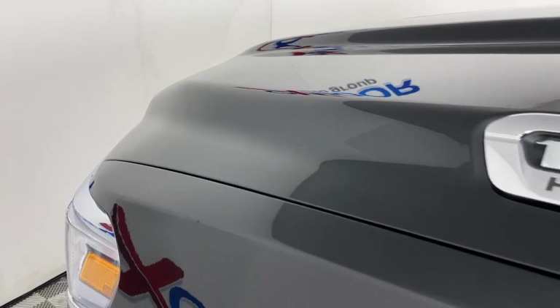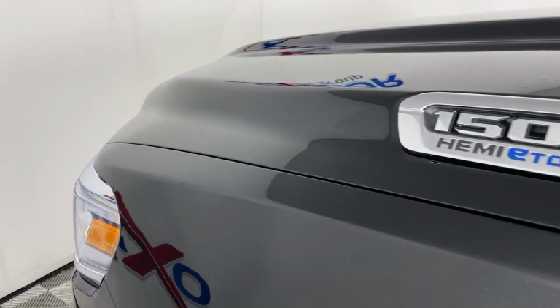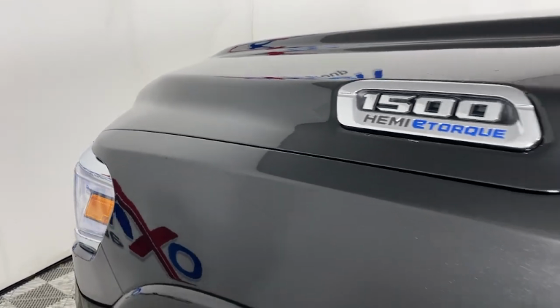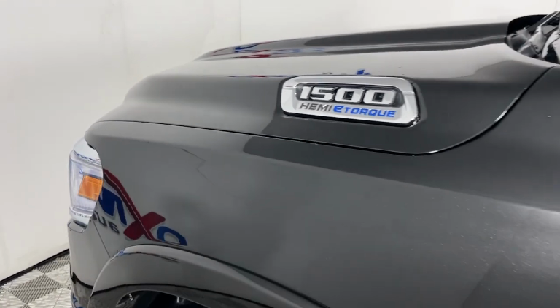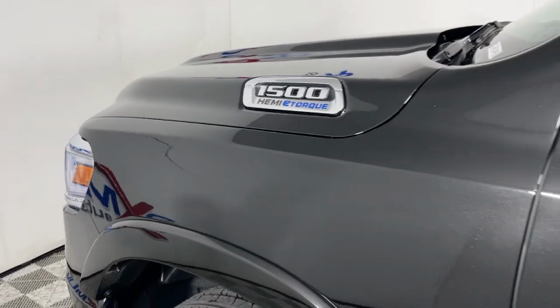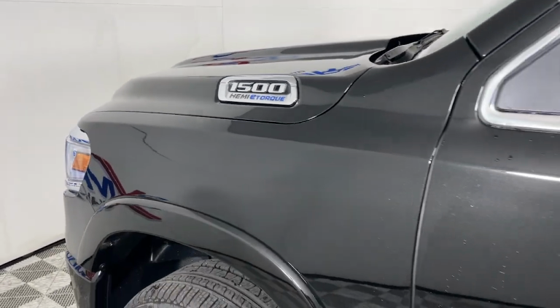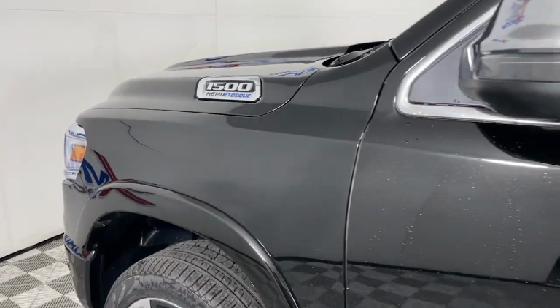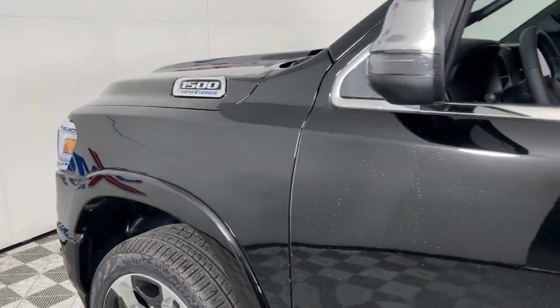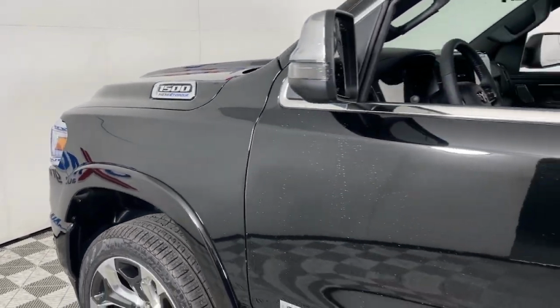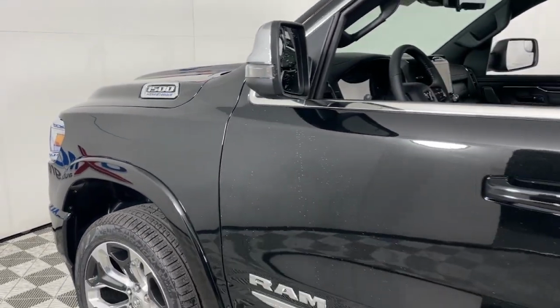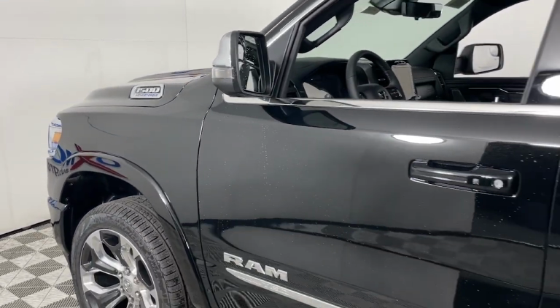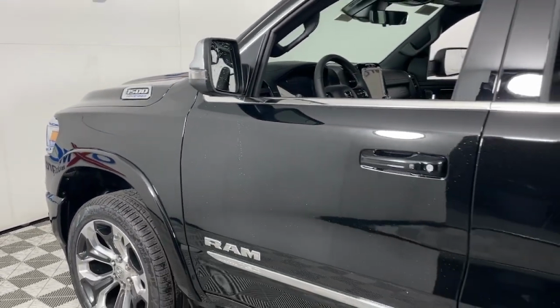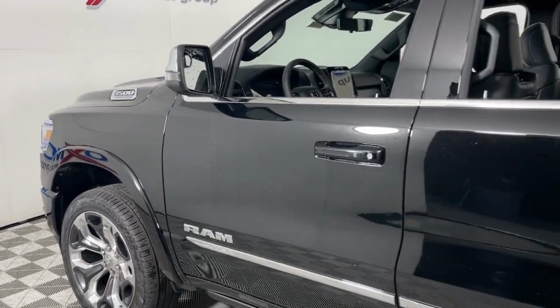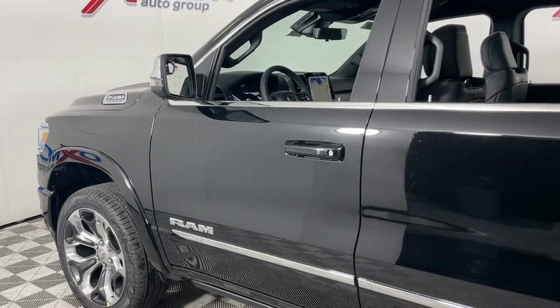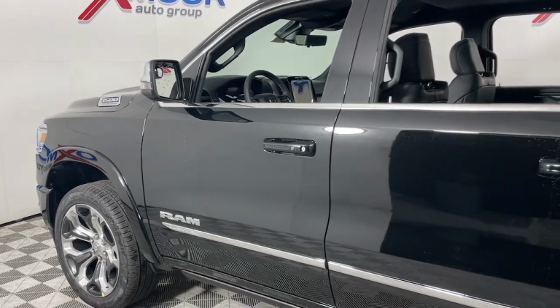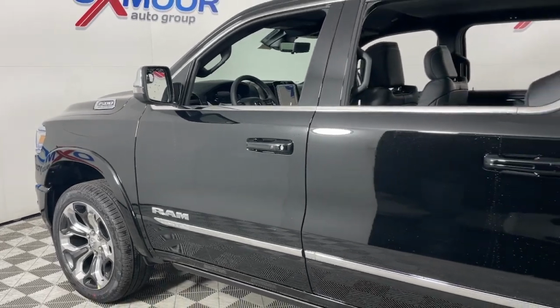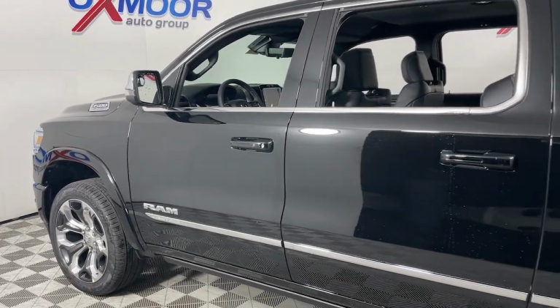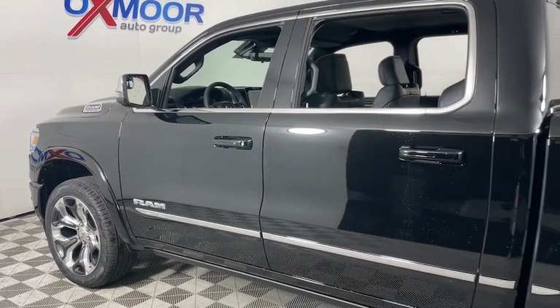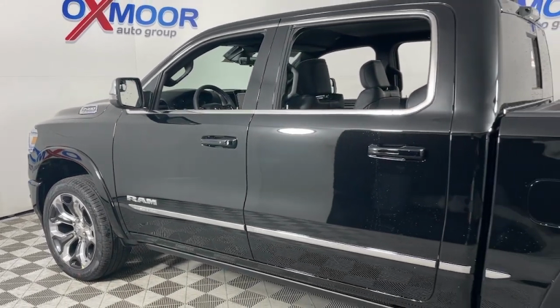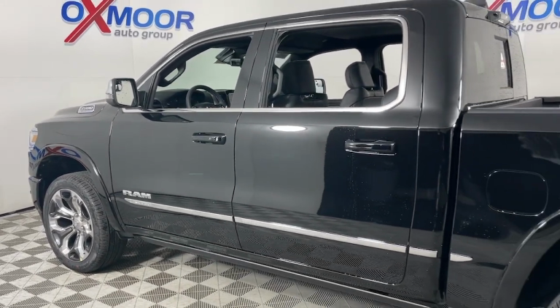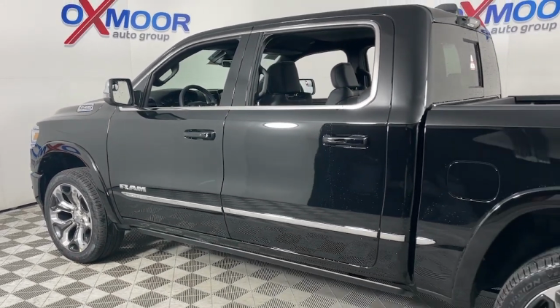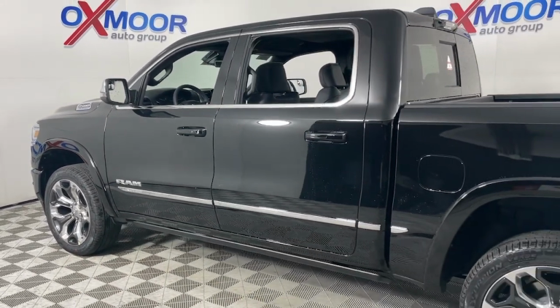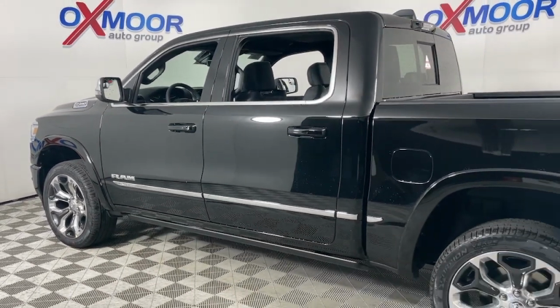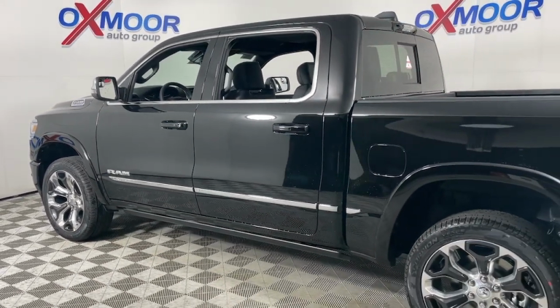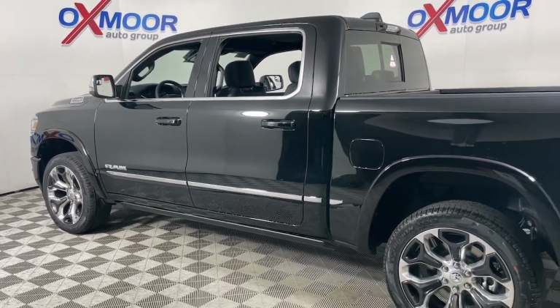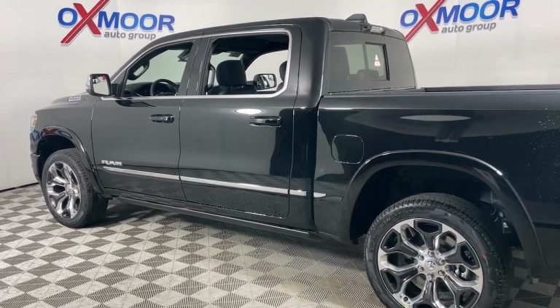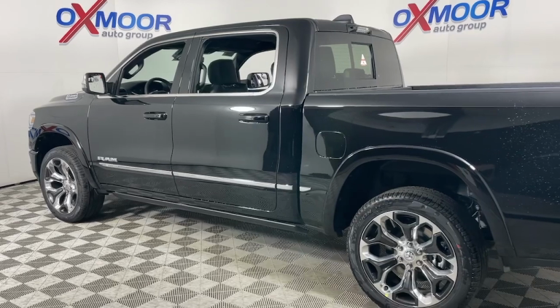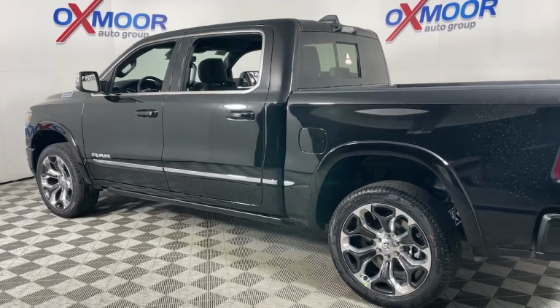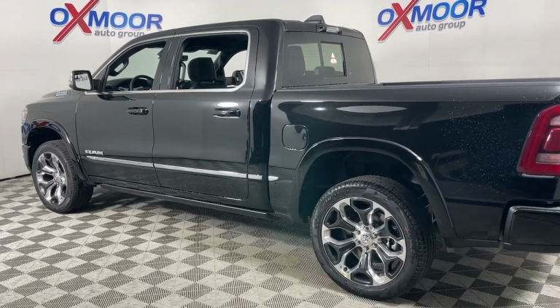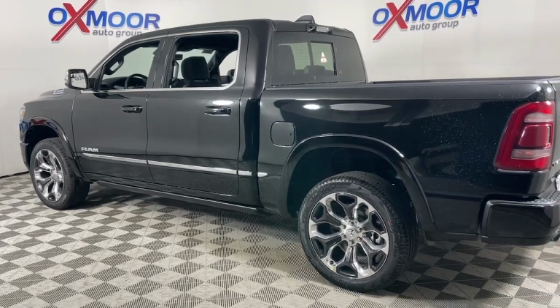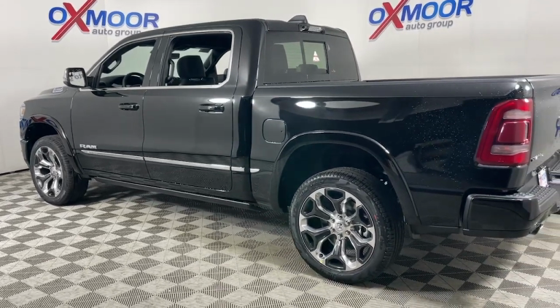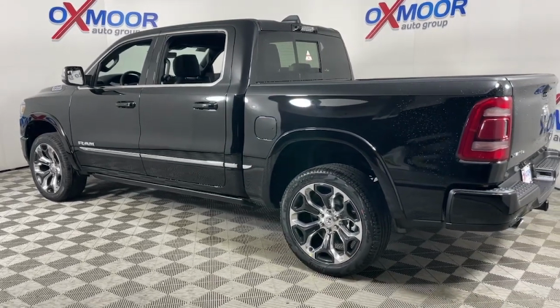Go home happy with the 2023 Ram 1500. The Ram 1500 delivers gritty towing capability, passenger-focused comfort and safety features, and surprising fuel efficiency.